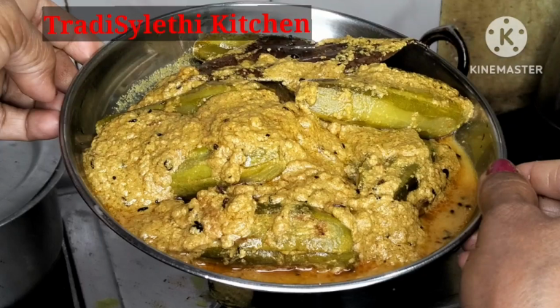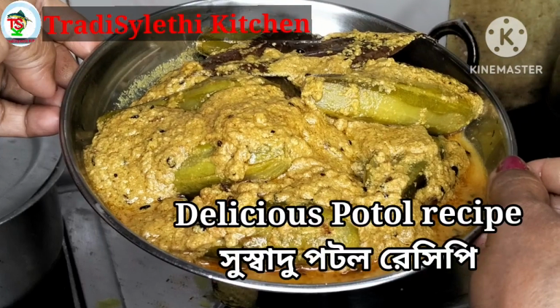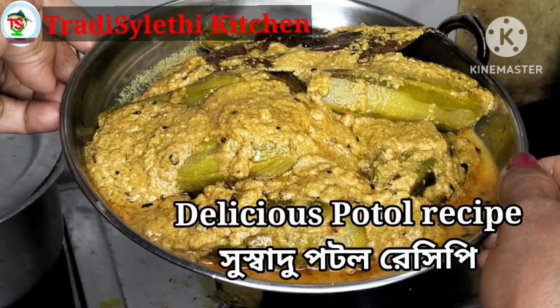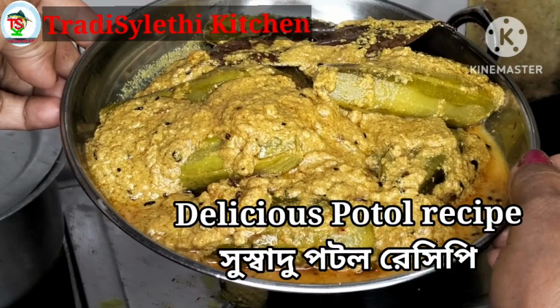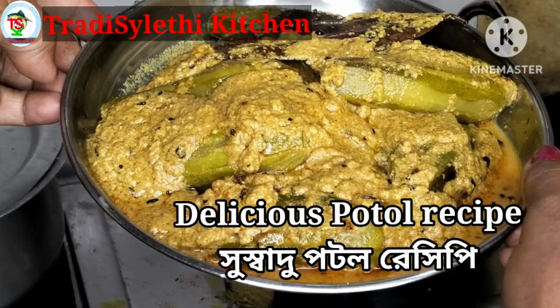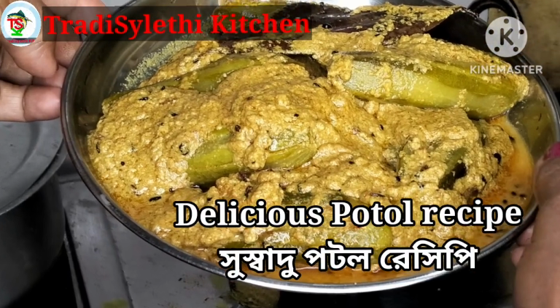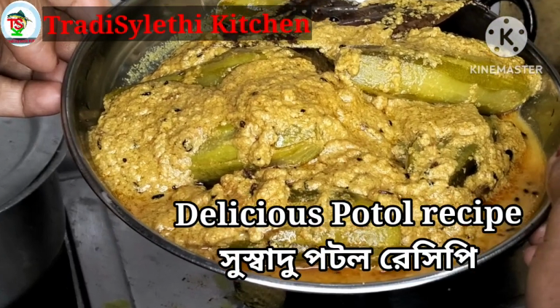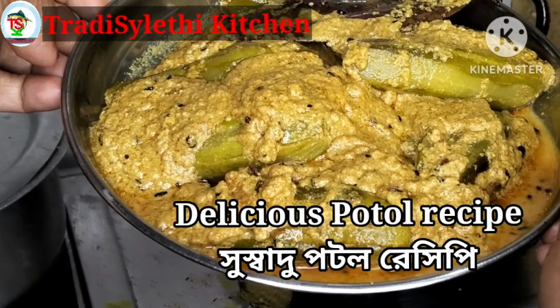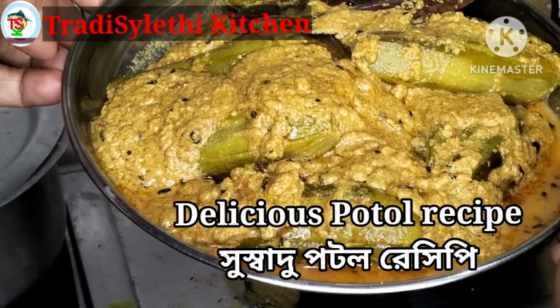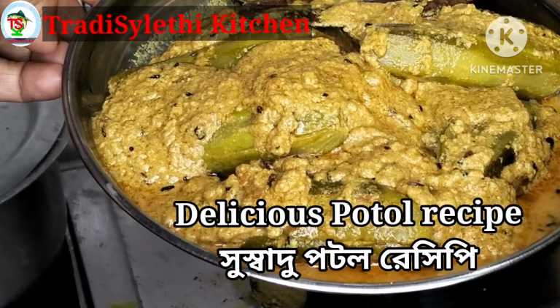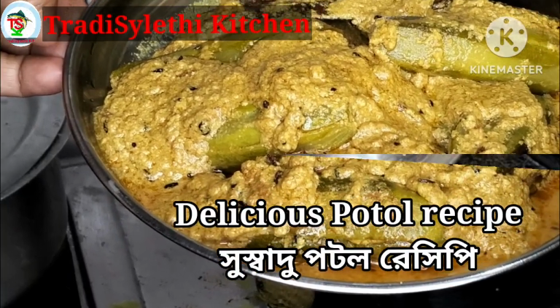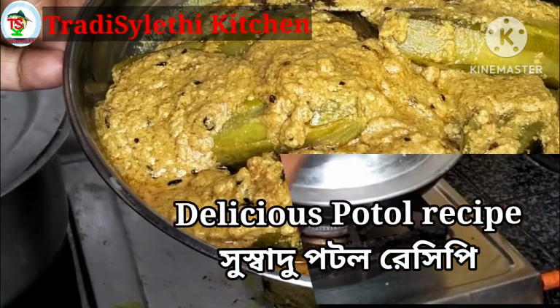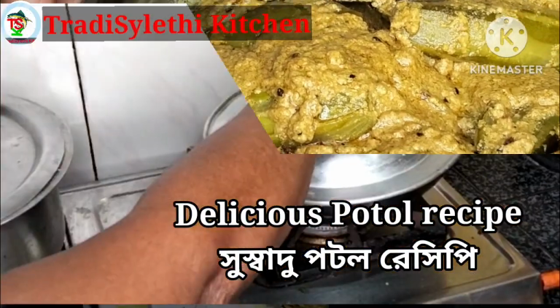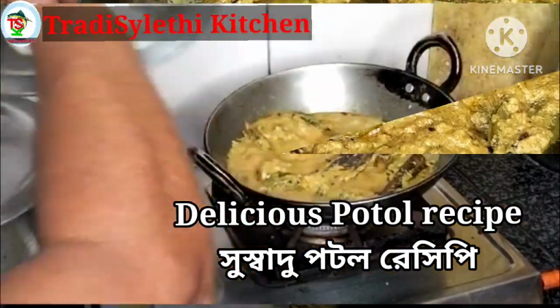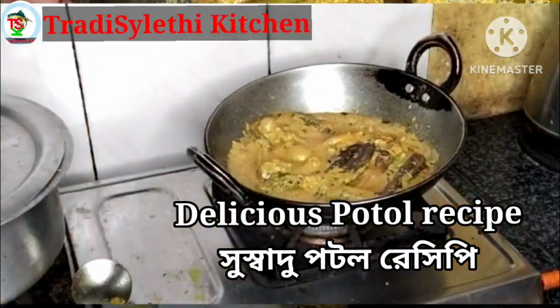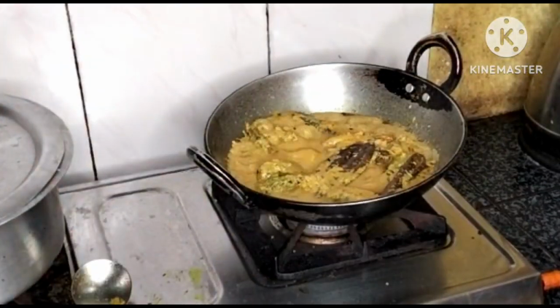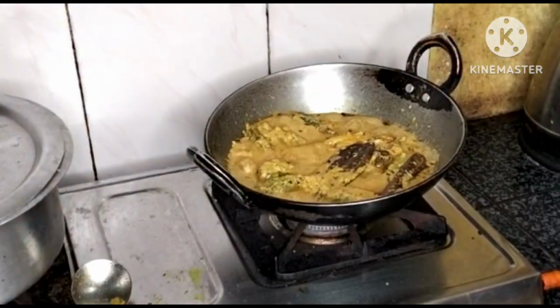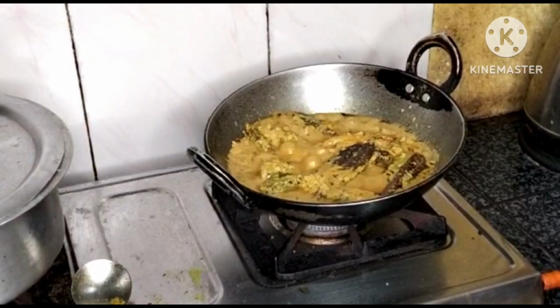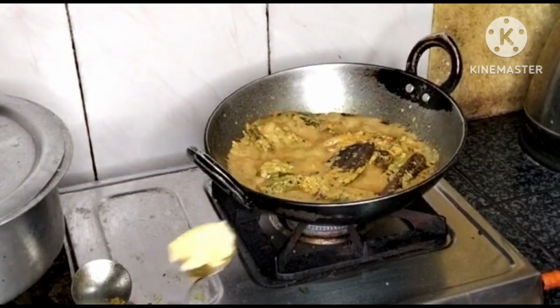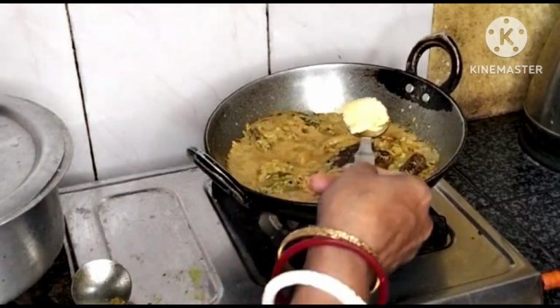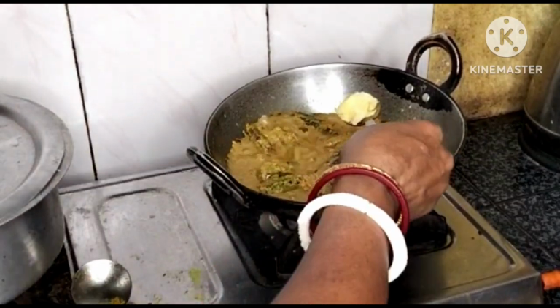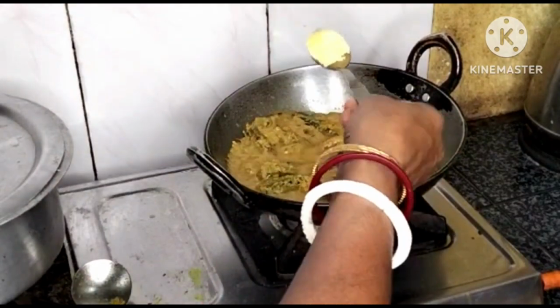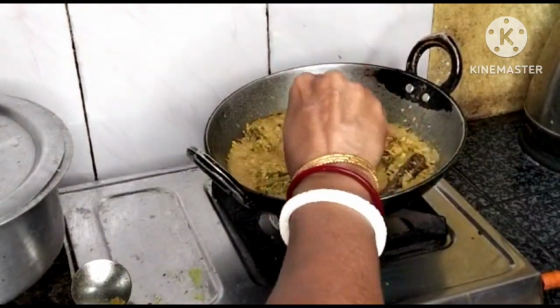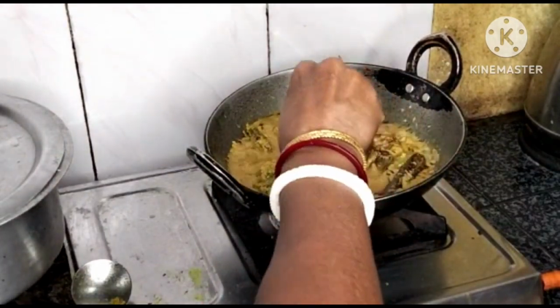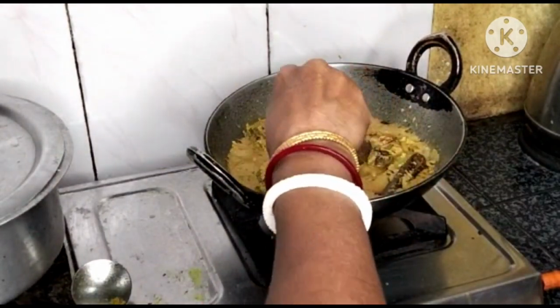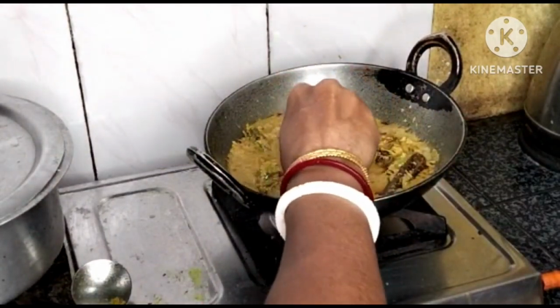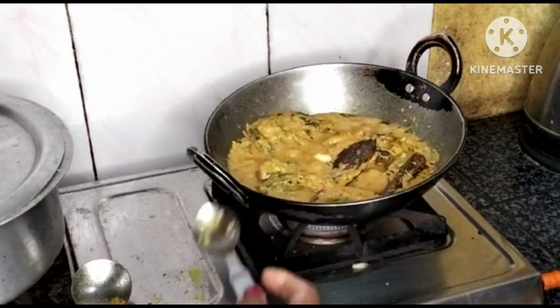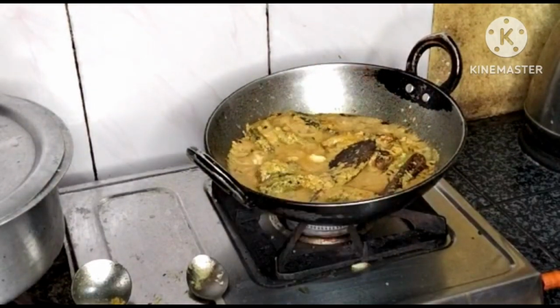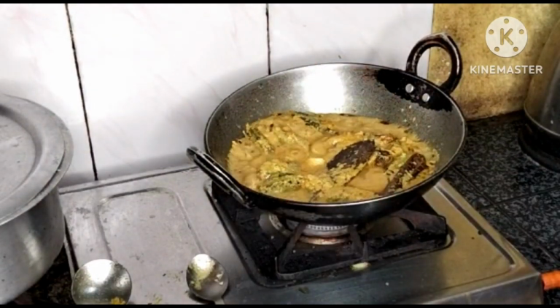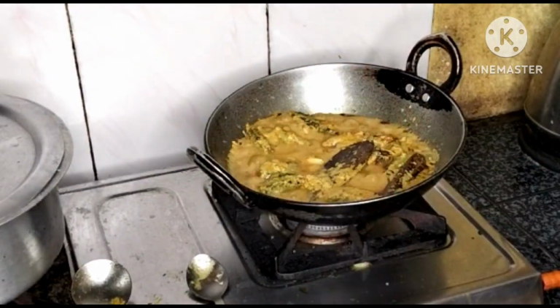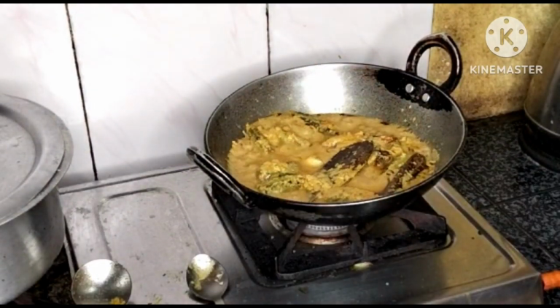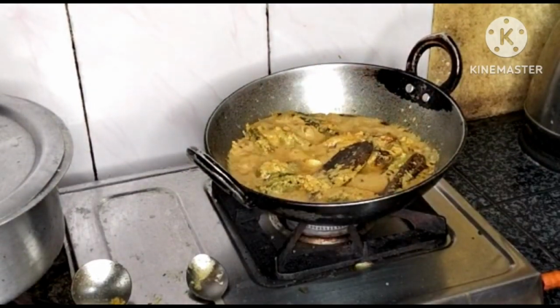Hello everyone, today I am going to make the recipe of pumpkin soup.